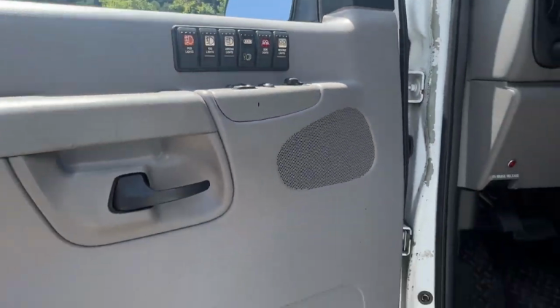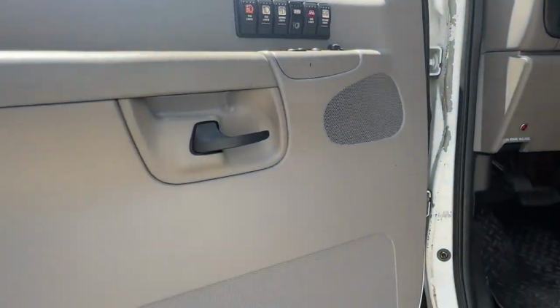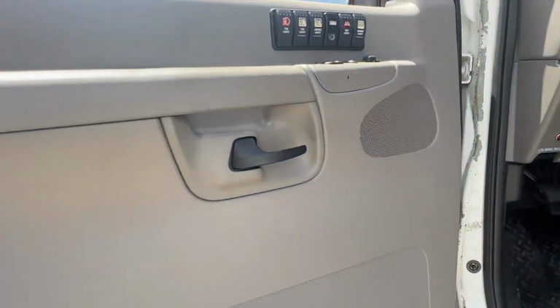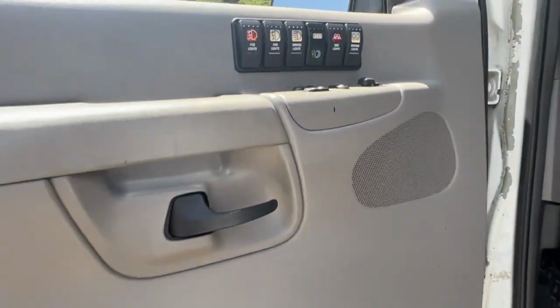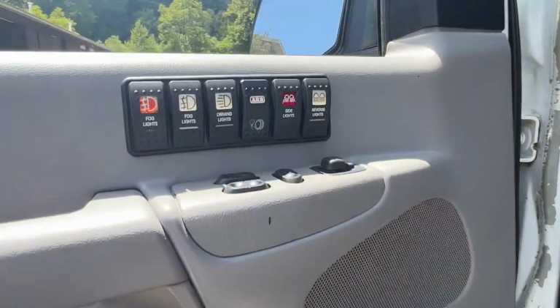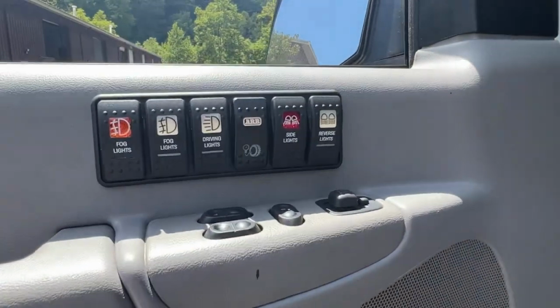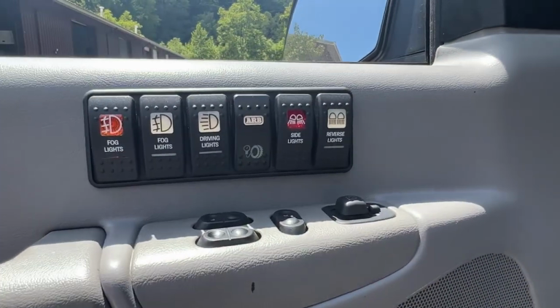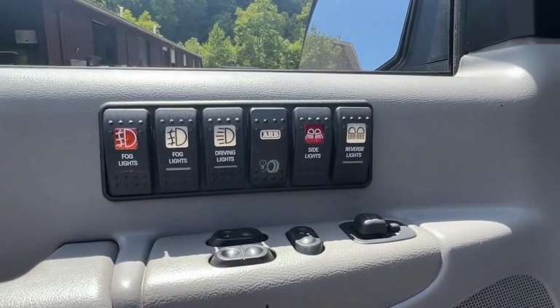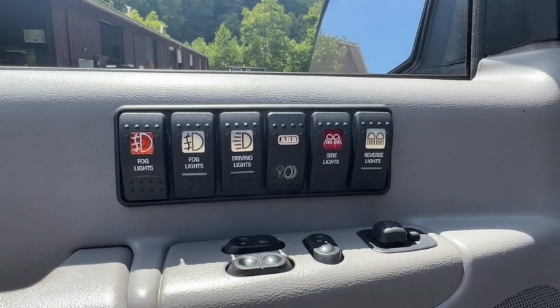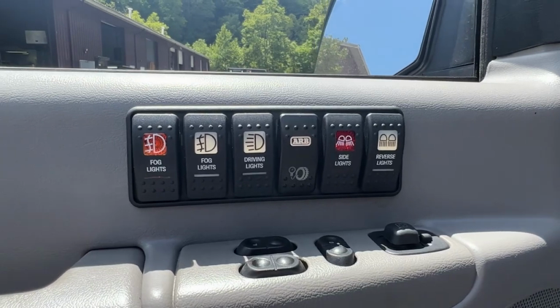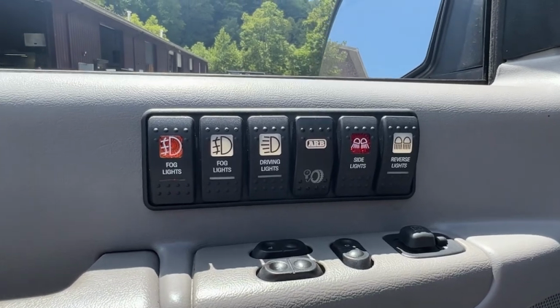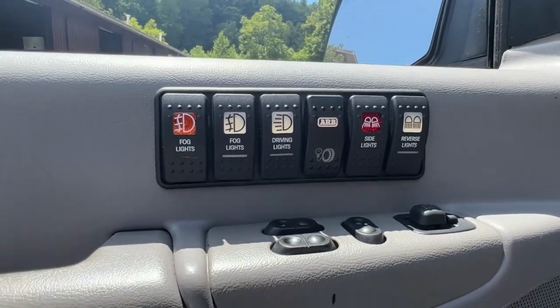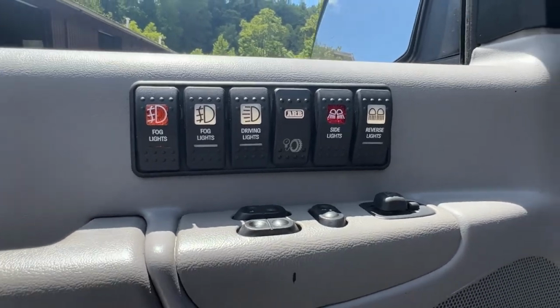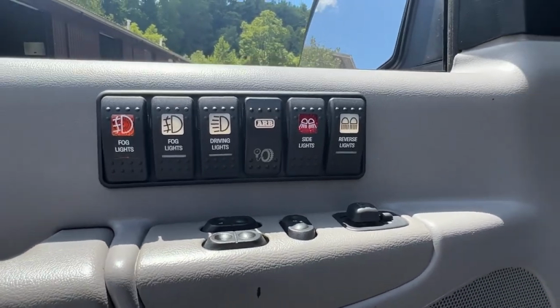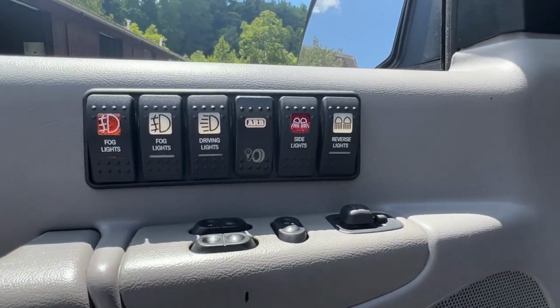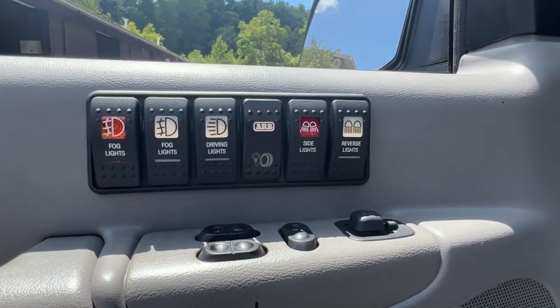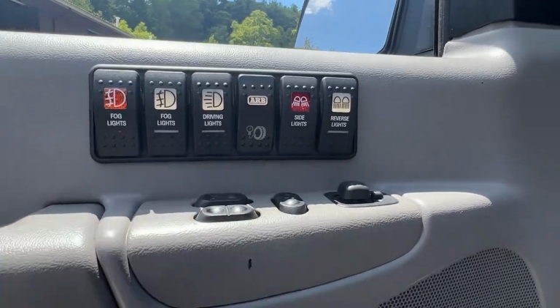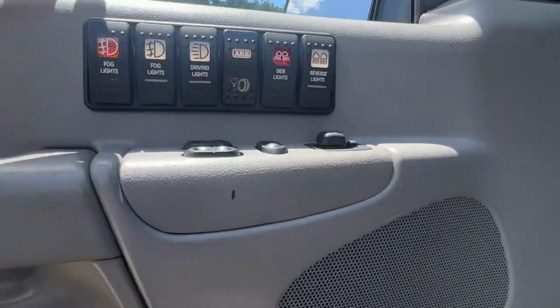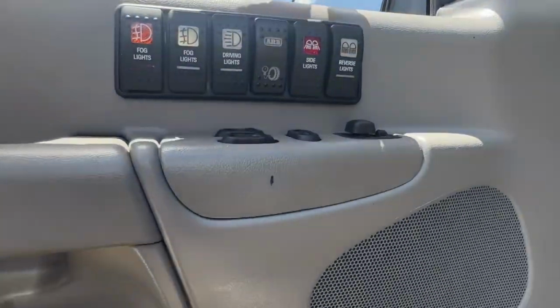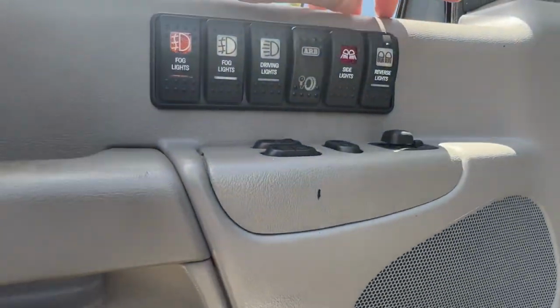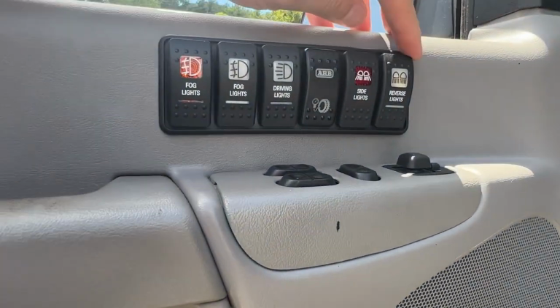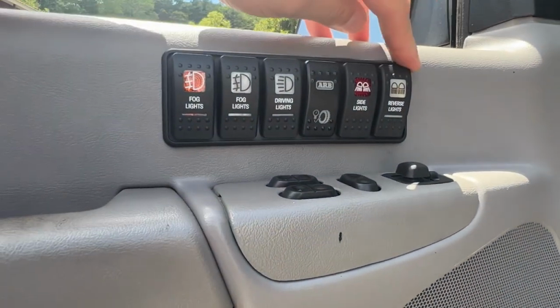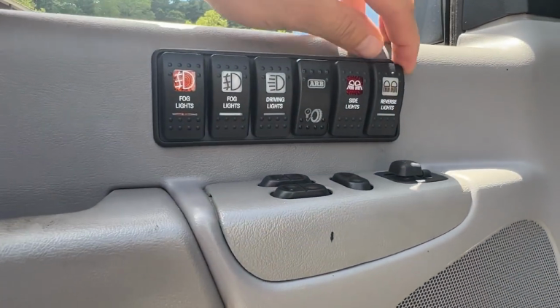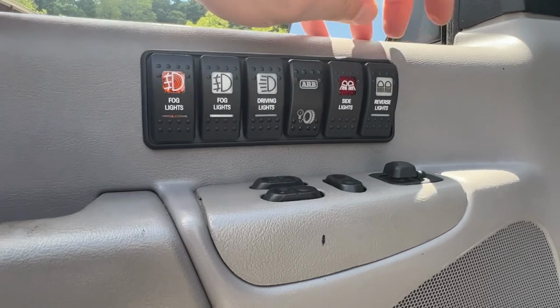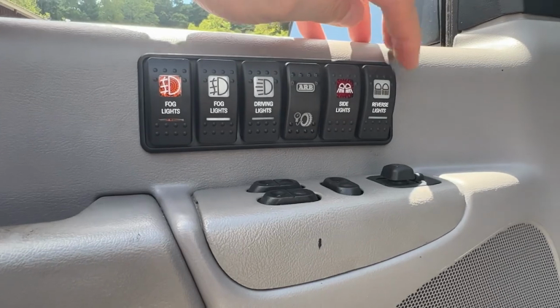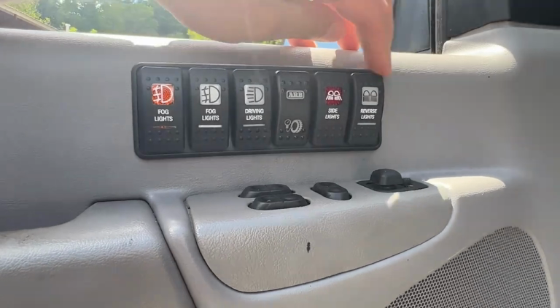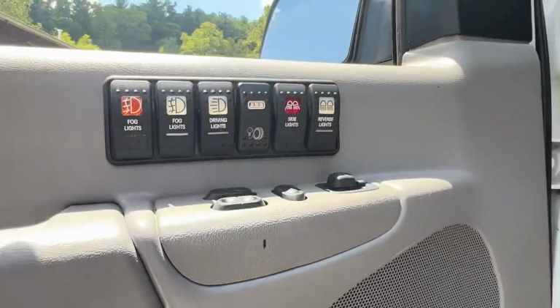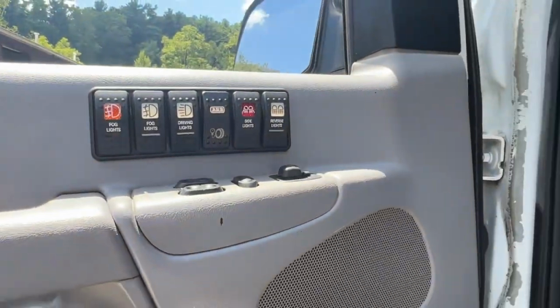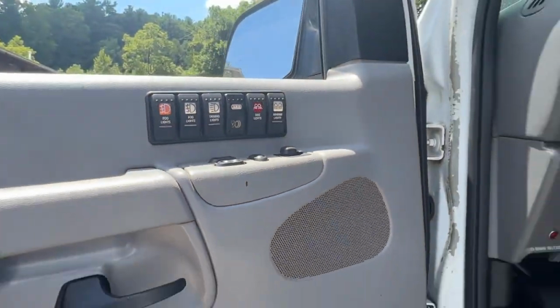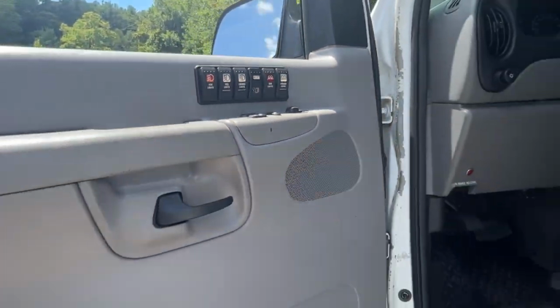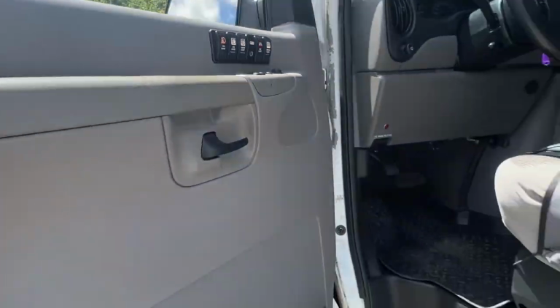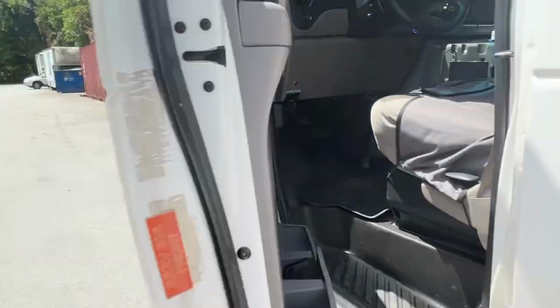The reverse lights have an override circuit, so you can turn them on whenever you want. They come on automatically when you put it in reverse of course, but then you can hit this and turn on the rear lights whenever you want.